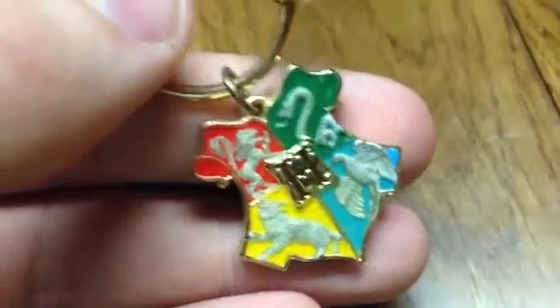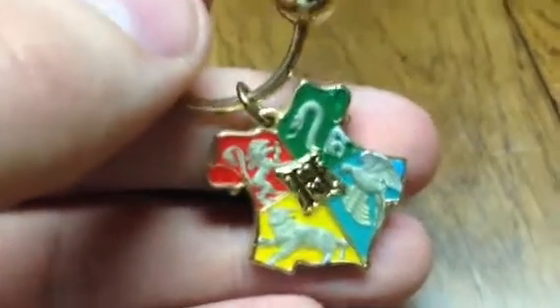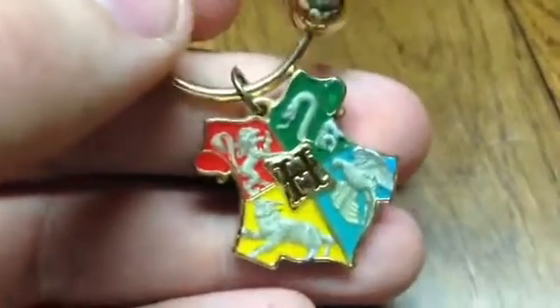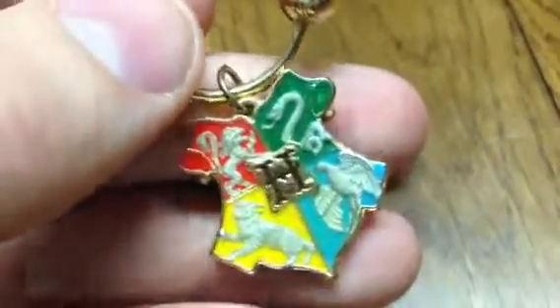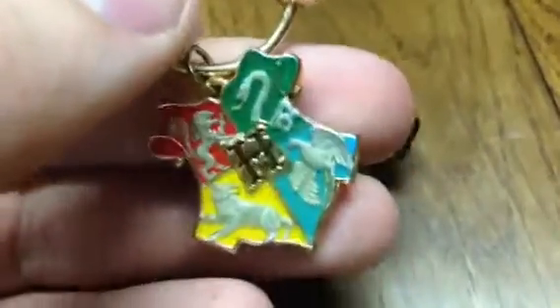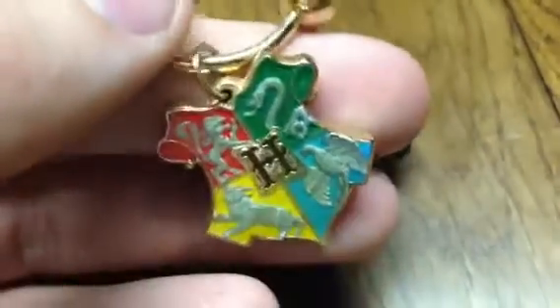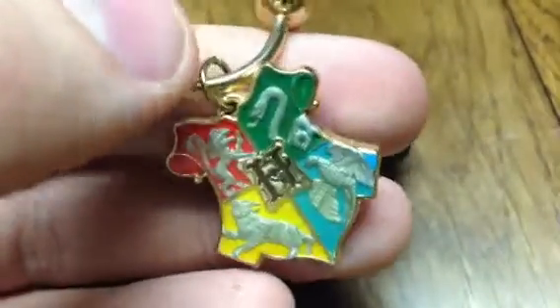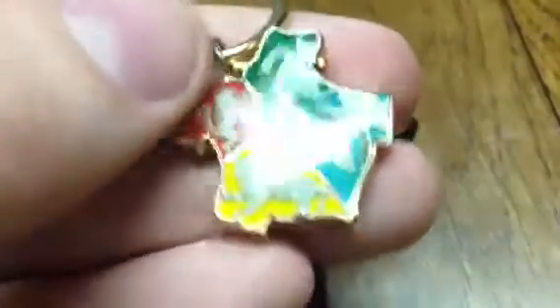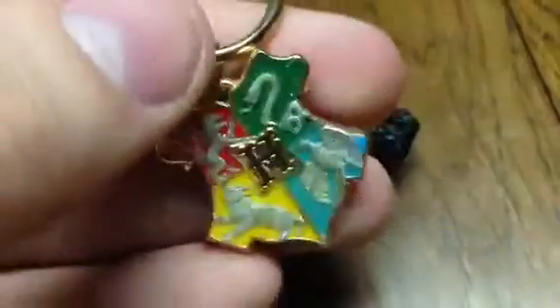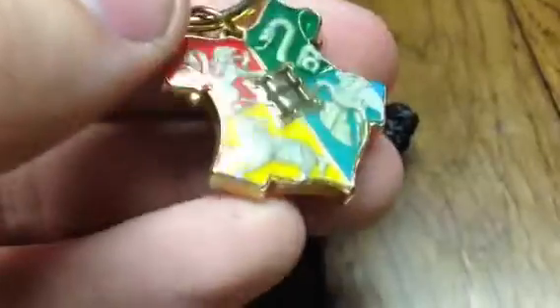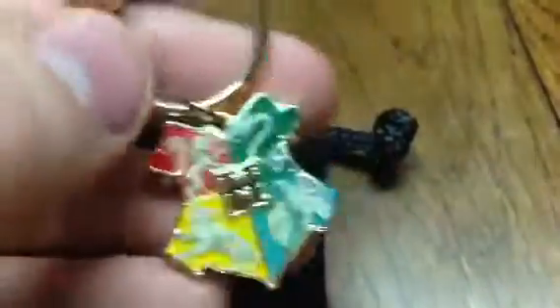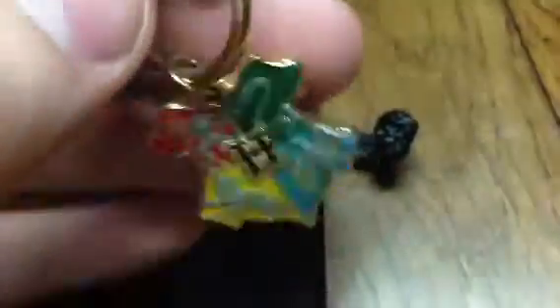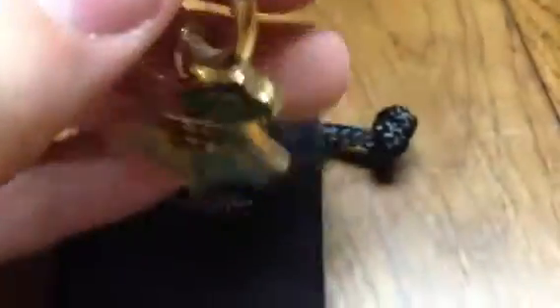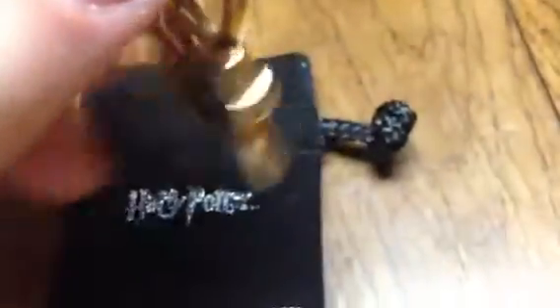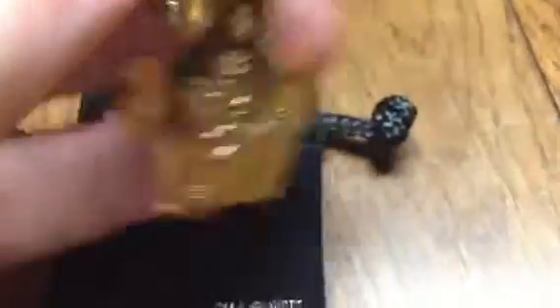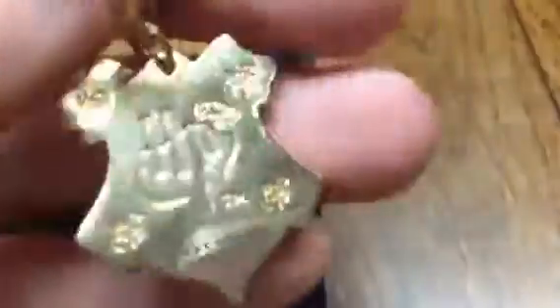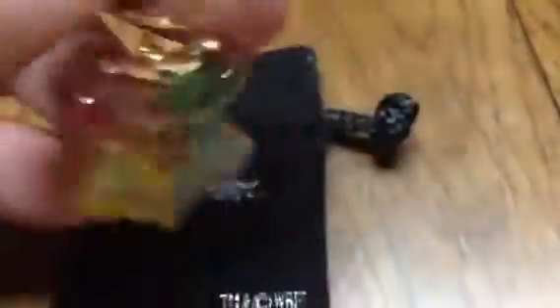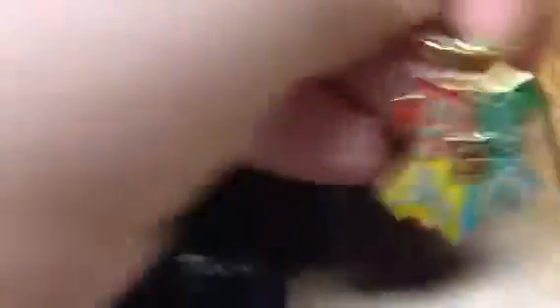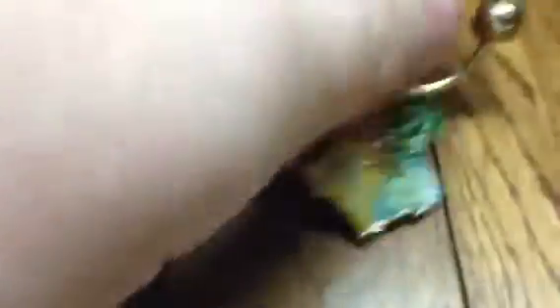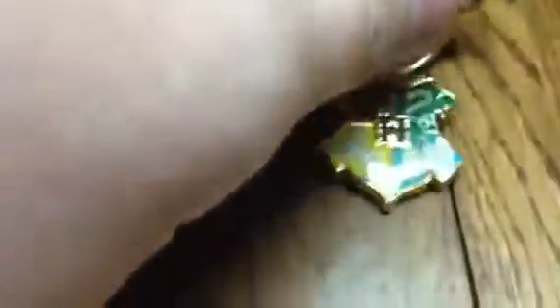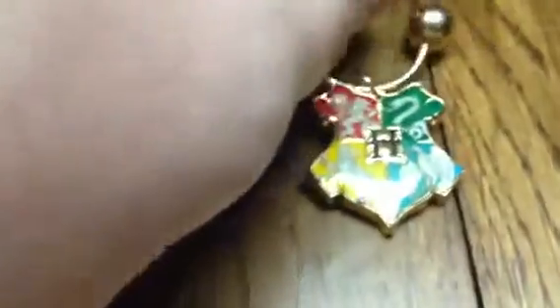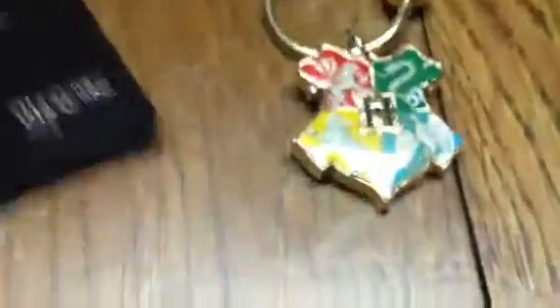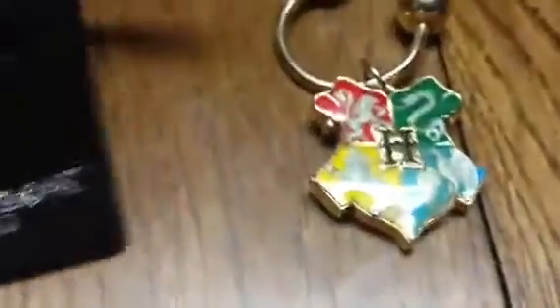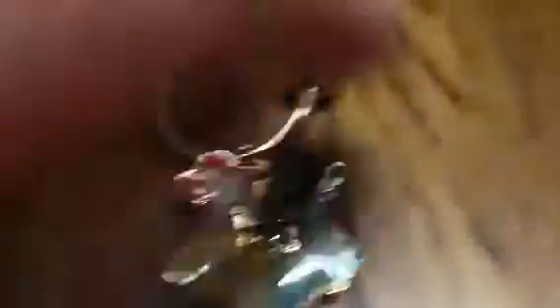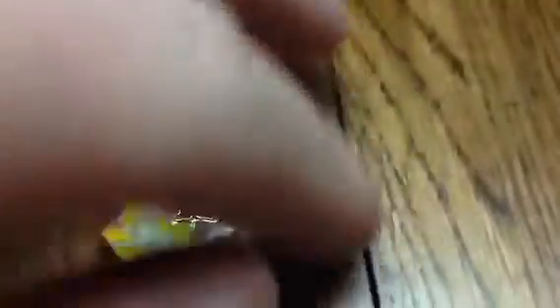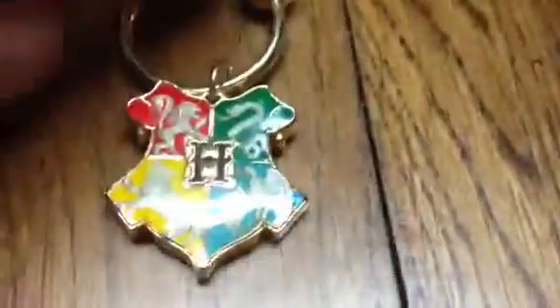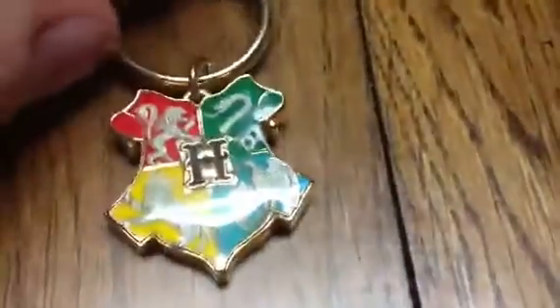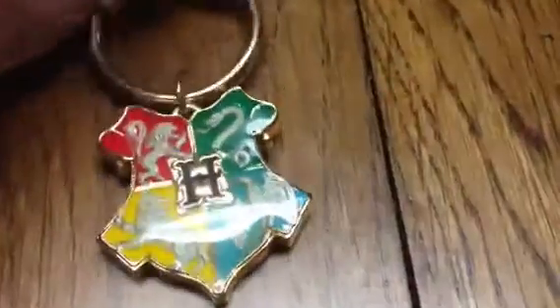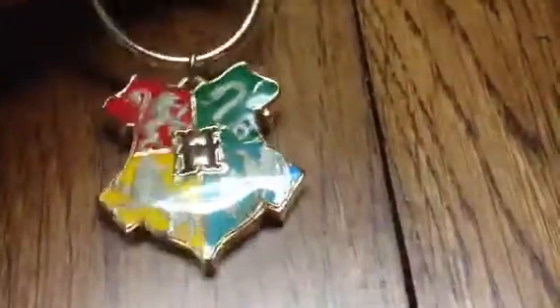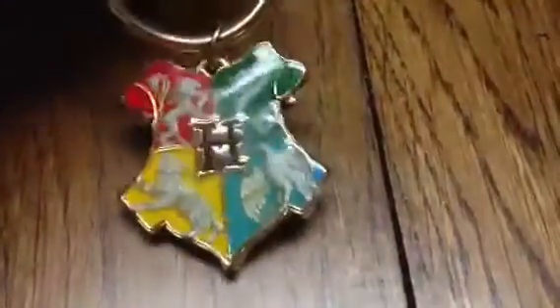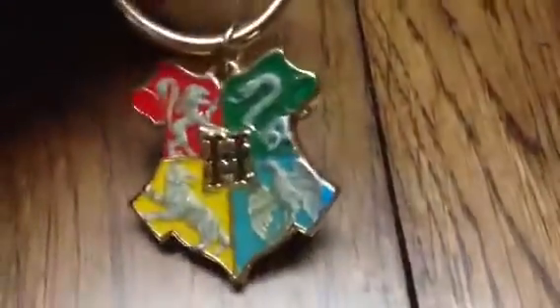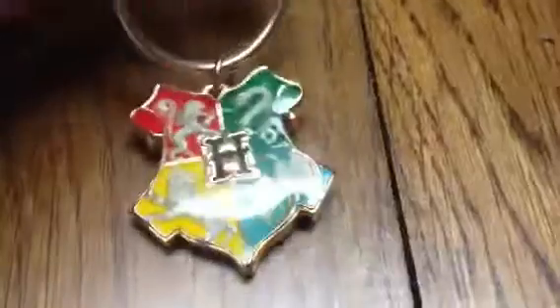Hello again guys. Today I have a new product review. Today I have the Noble Collection Hogwarts Crest Keychain. I actually received this back in 2005. I ordered the Levitating Wand Pen and I got this for free for spending so much.